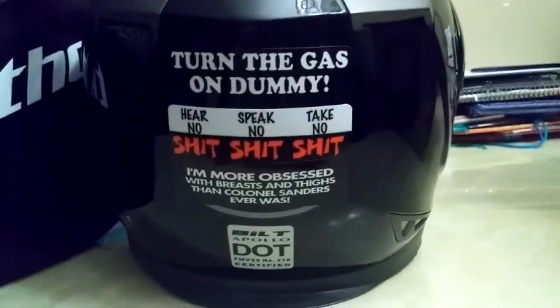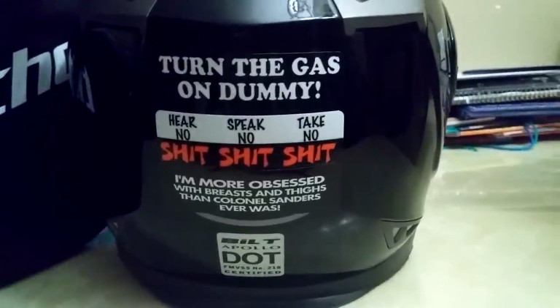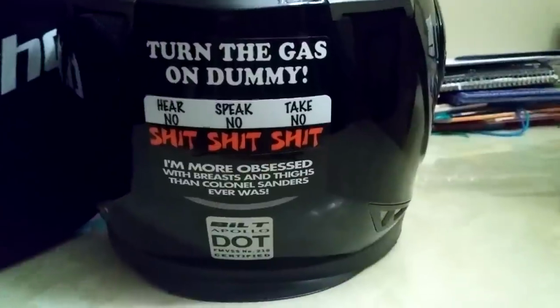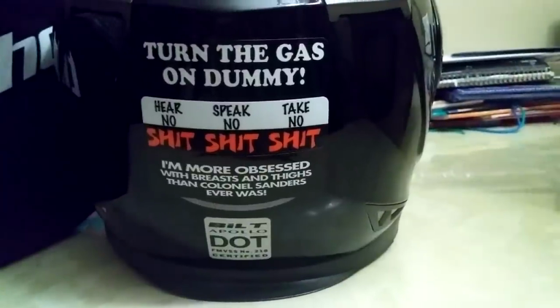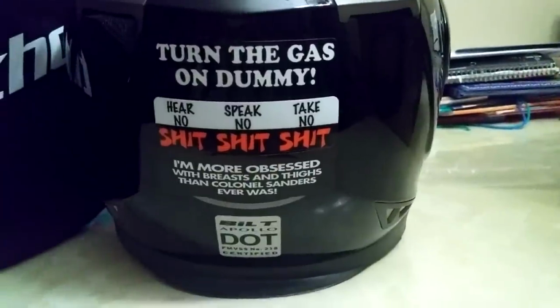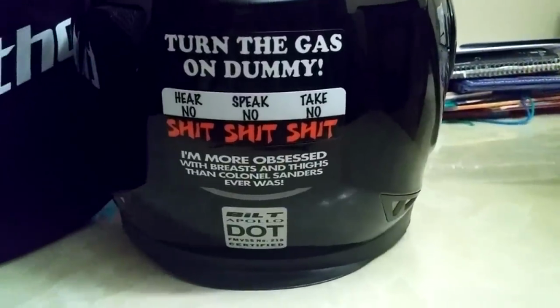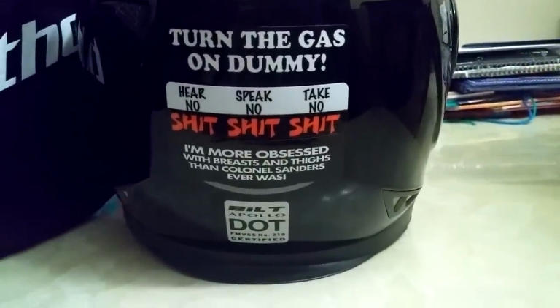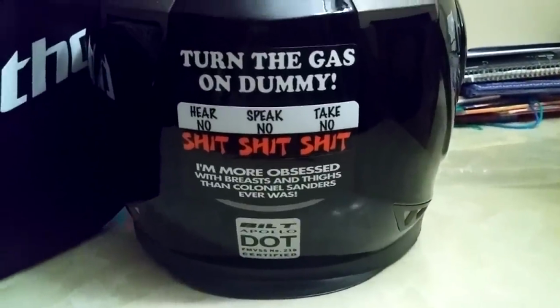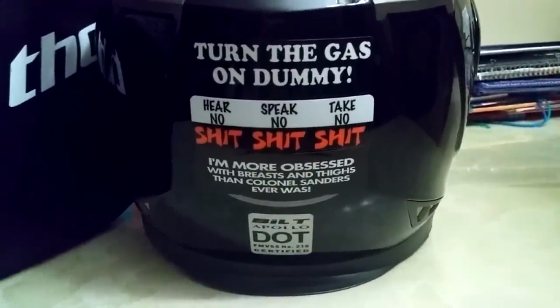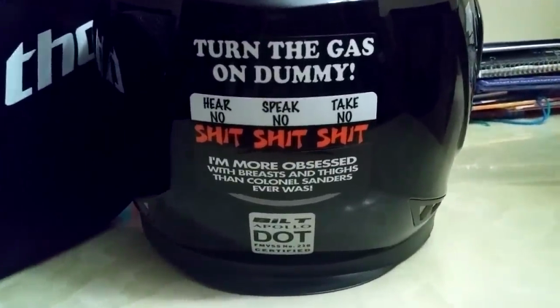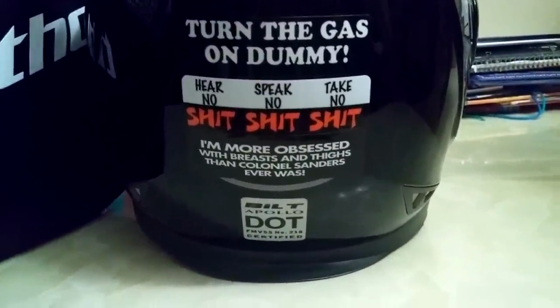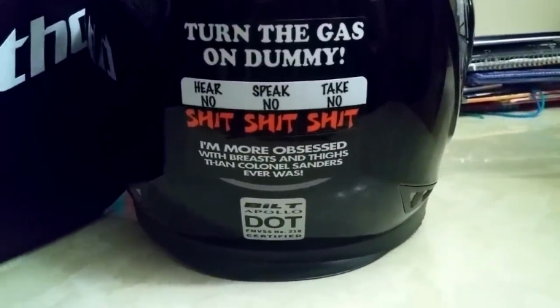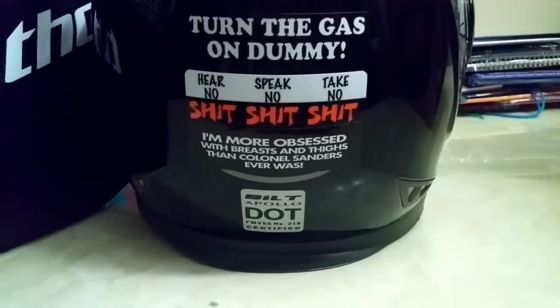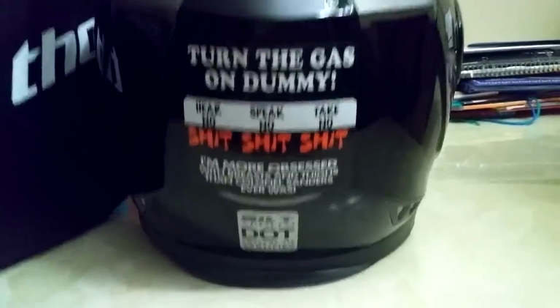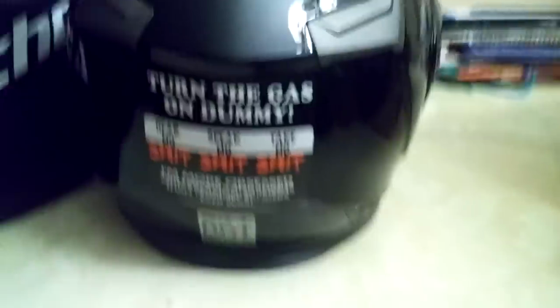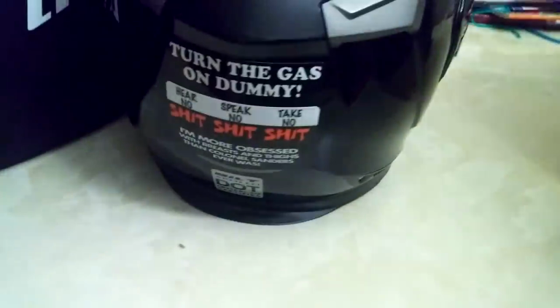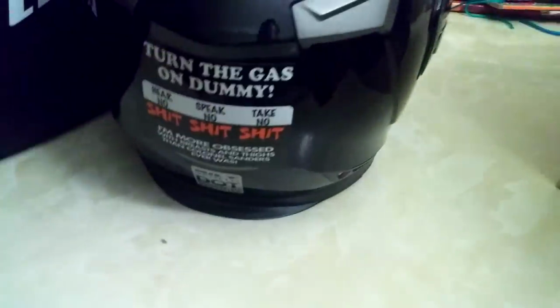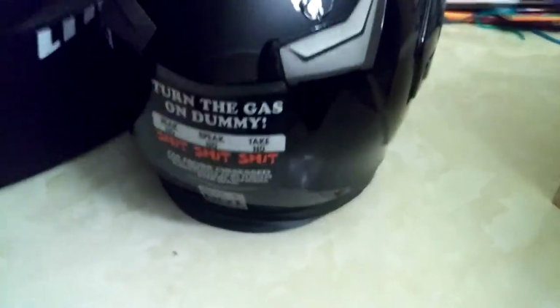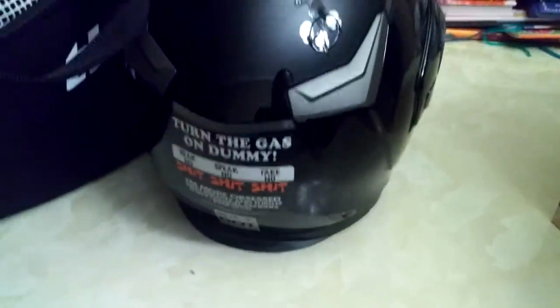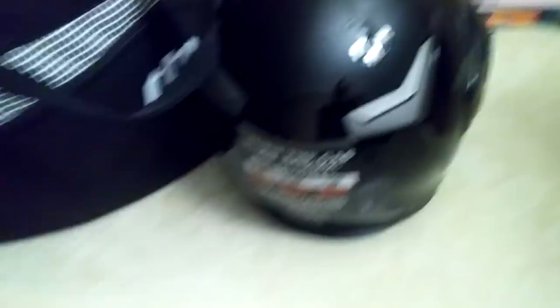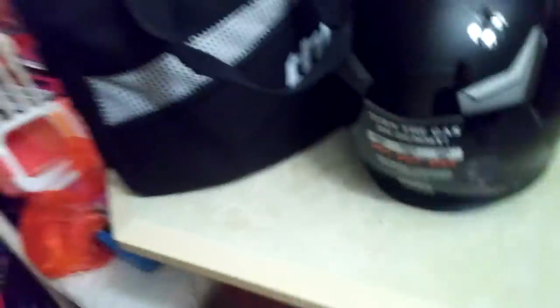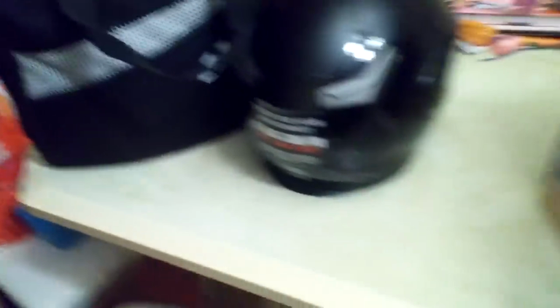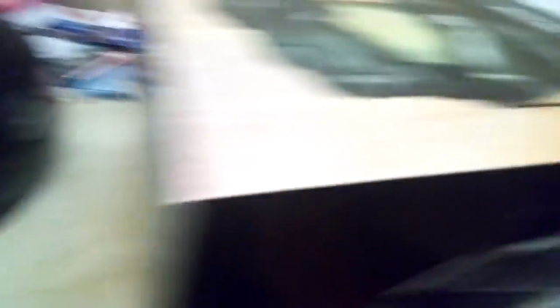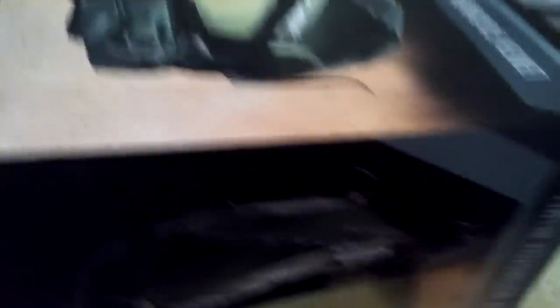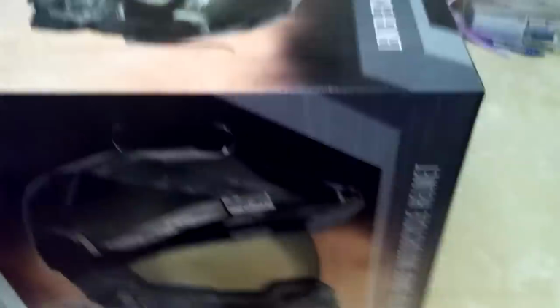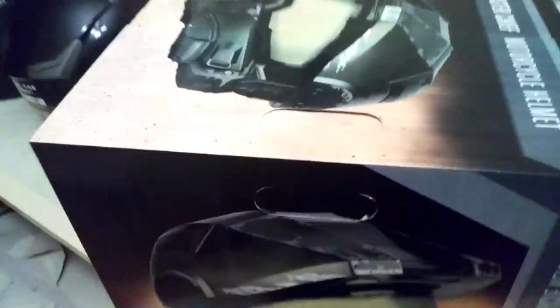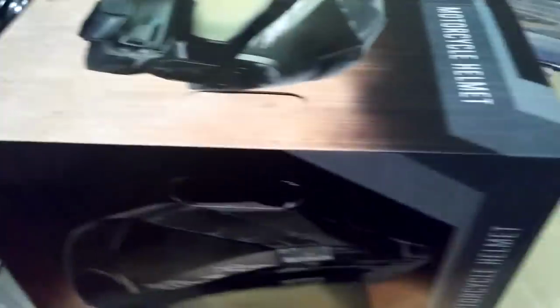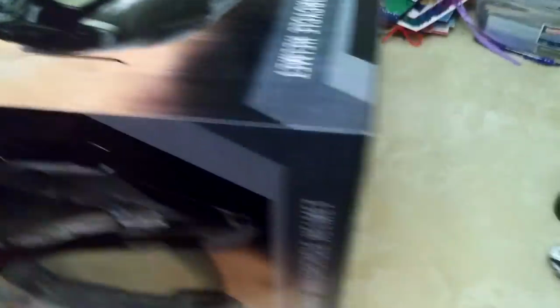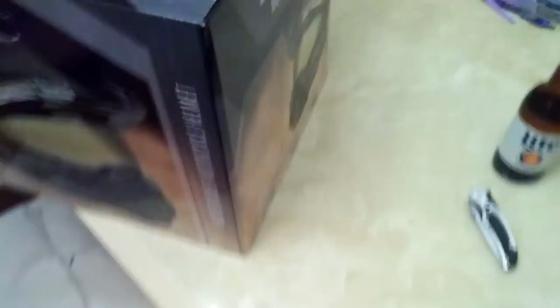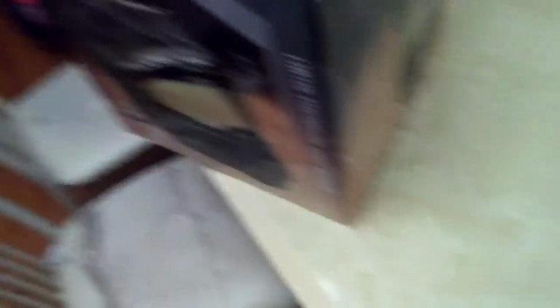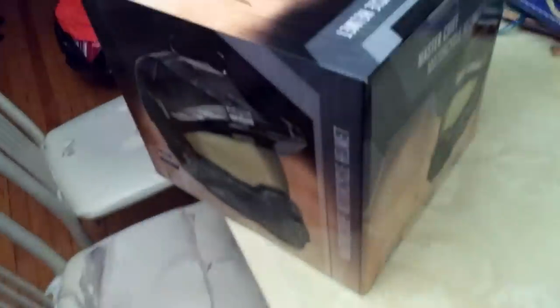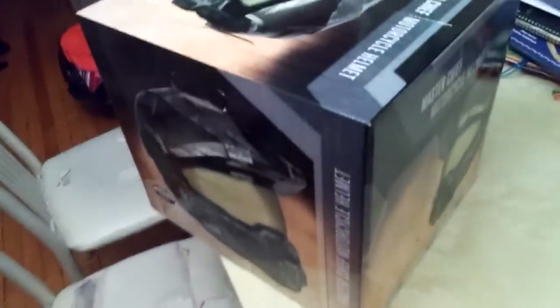Got a couple helmet stickers on it. It's just a cheap modular built helmet from Cycle Gear — well I say cheap but it was a hundred-something bucks, so it wasn't that cheap, but cheap in comparison to this one.